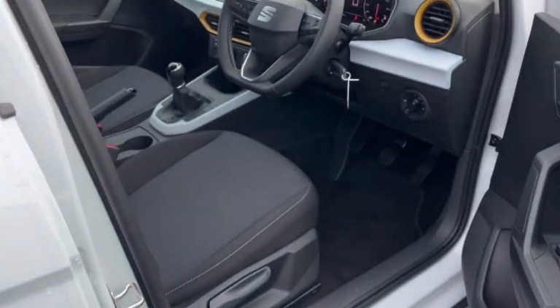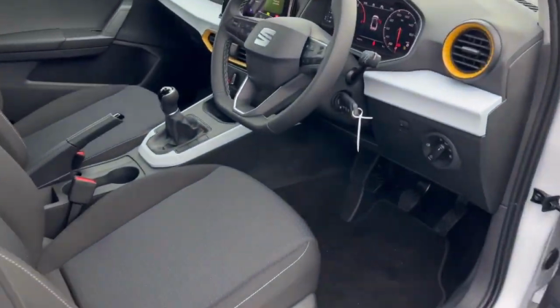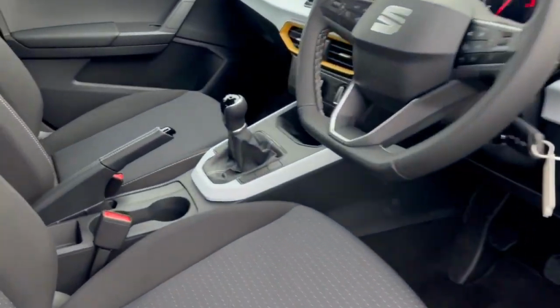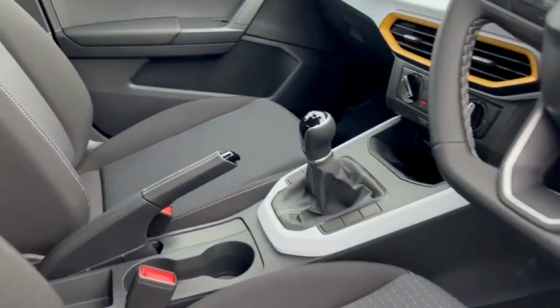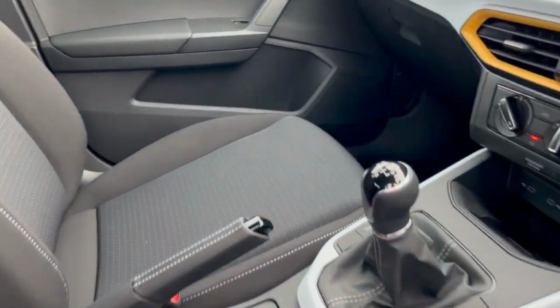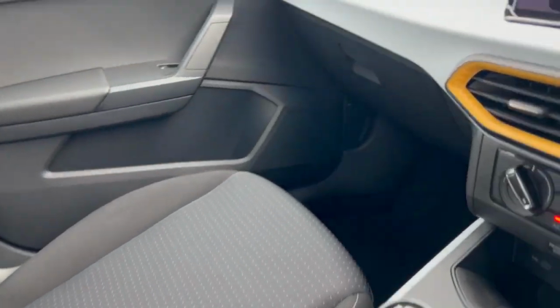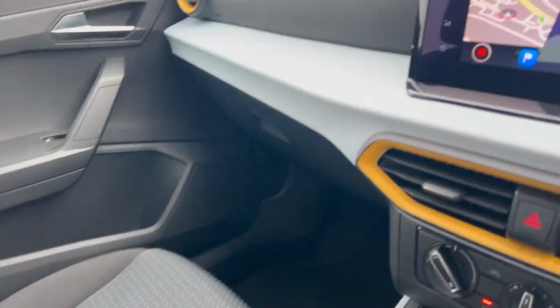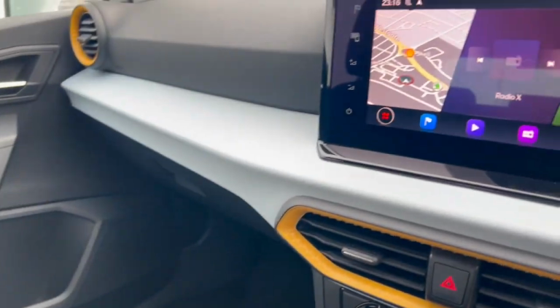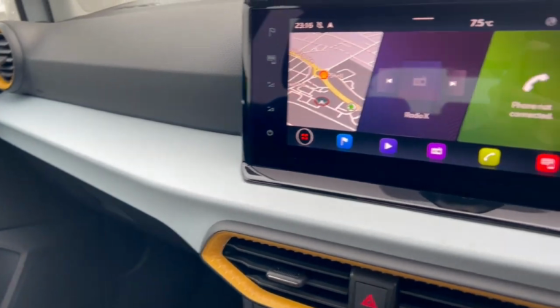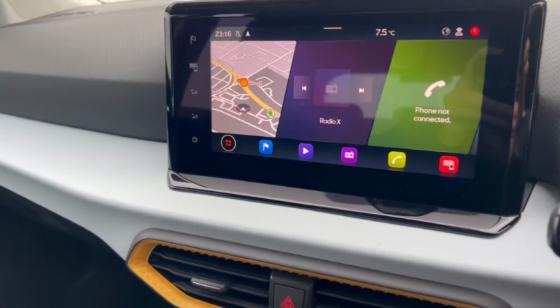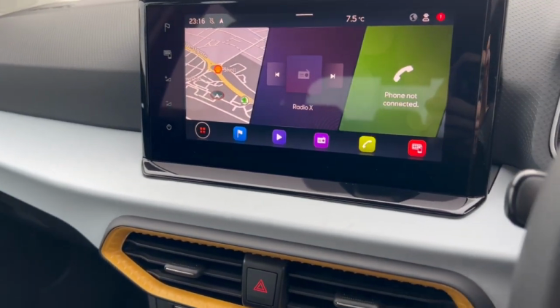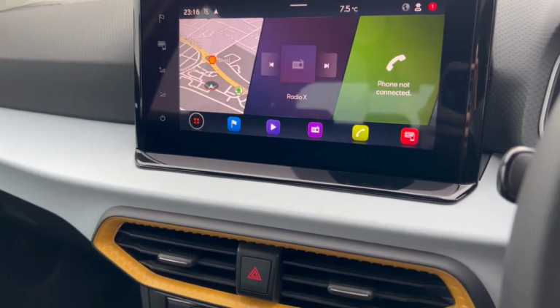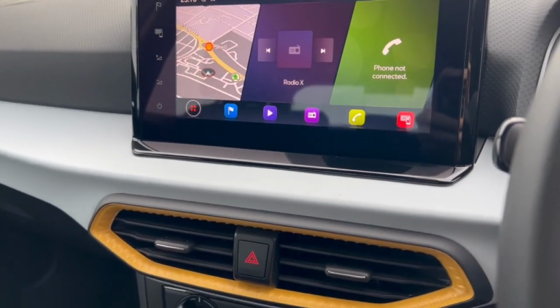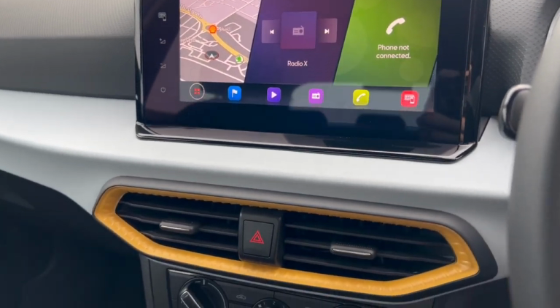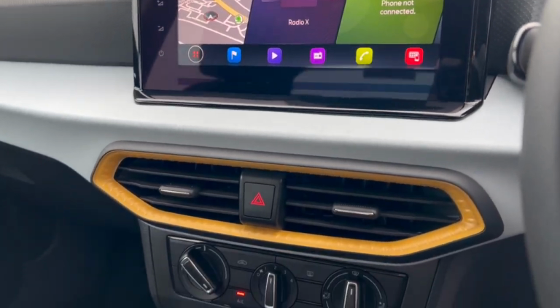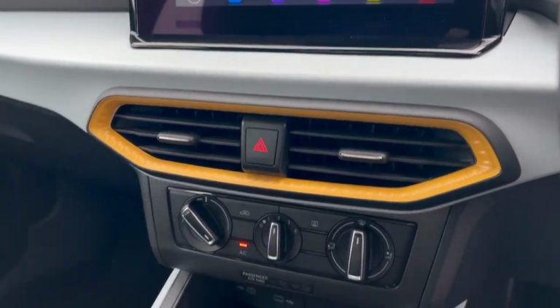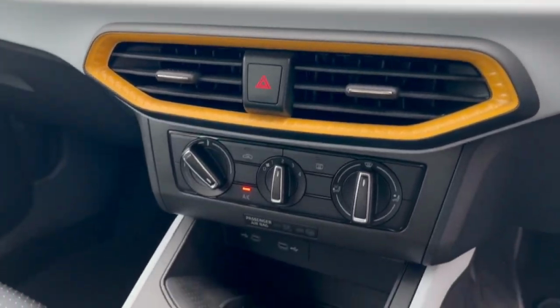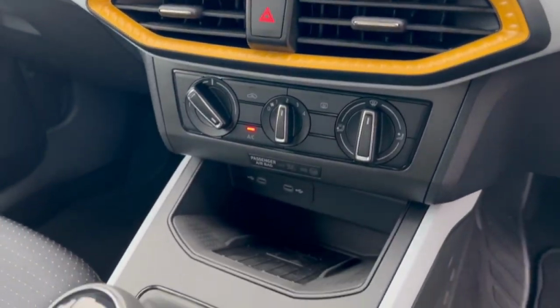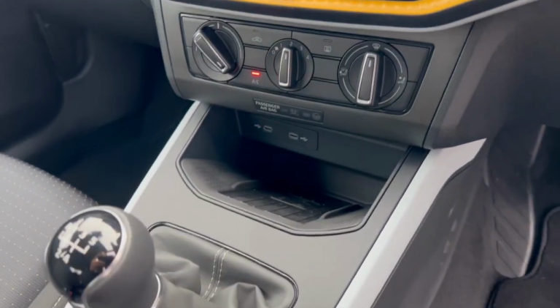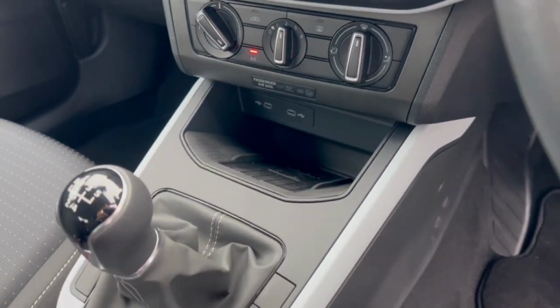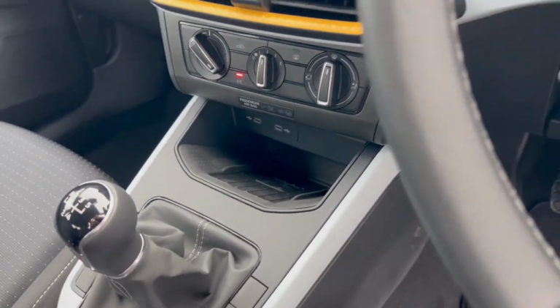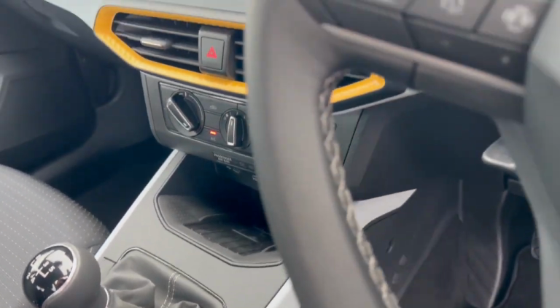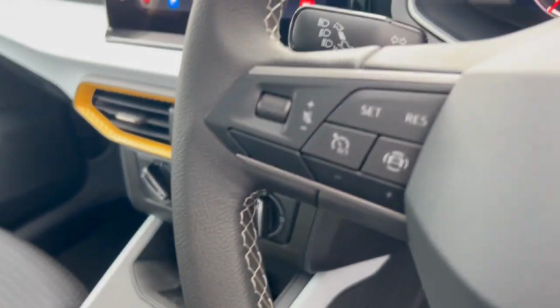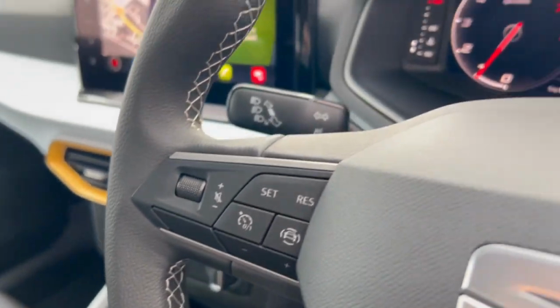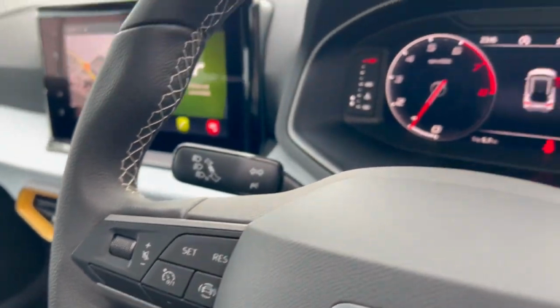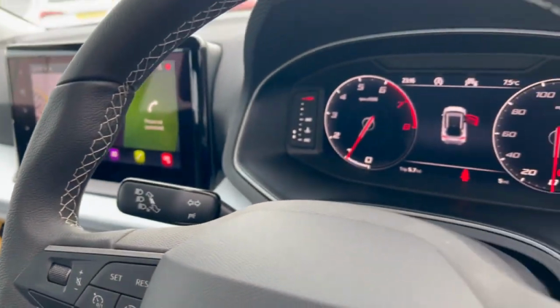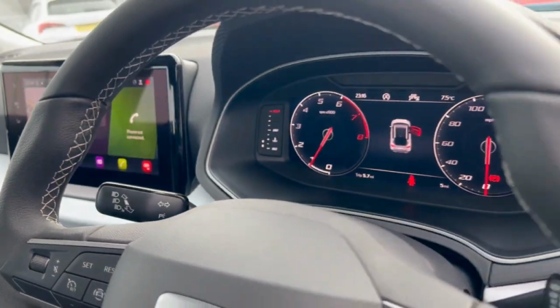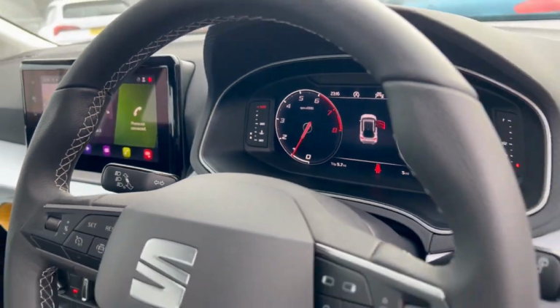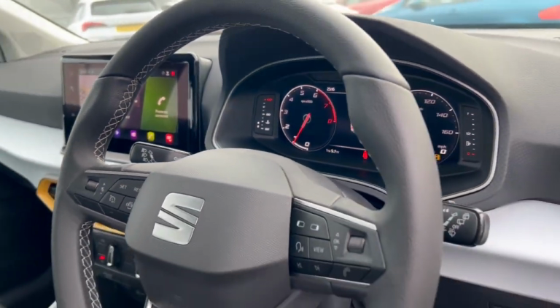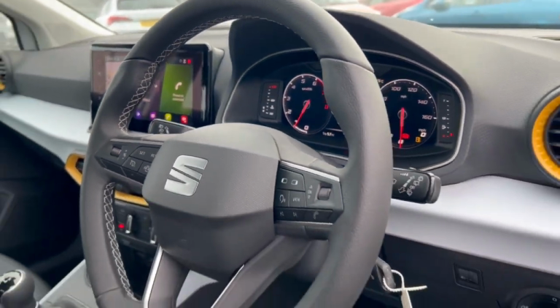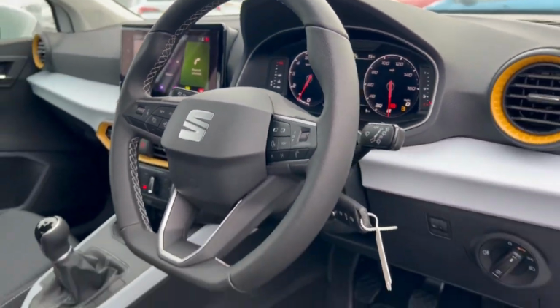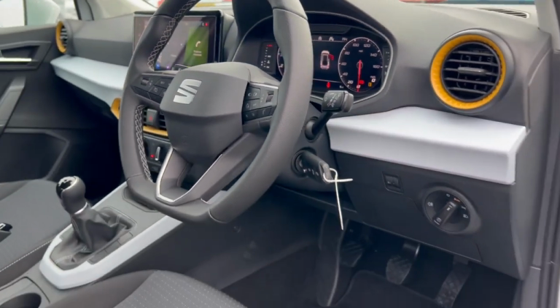It also comes with DAB radio, Apple CarPlay and Android Auto, built-in satellite navigation, wireless mobile phone charging, cruise control with speed limiter function, and a virtual cockpit.